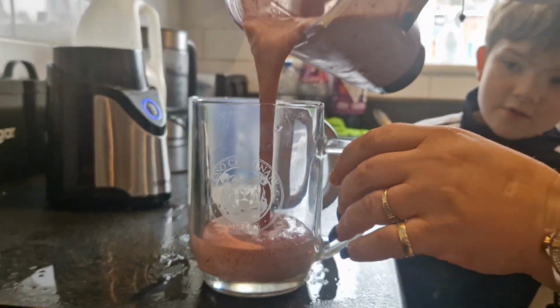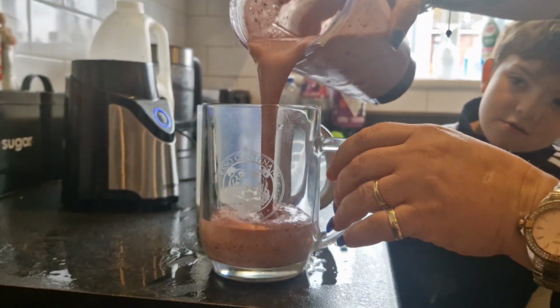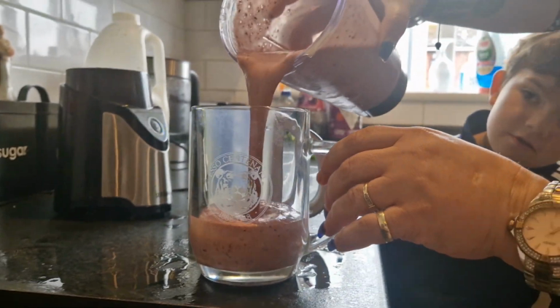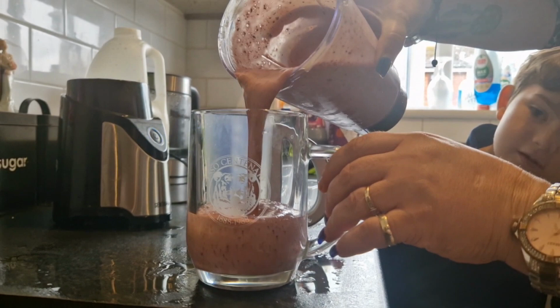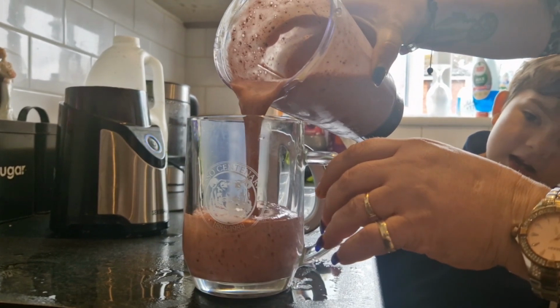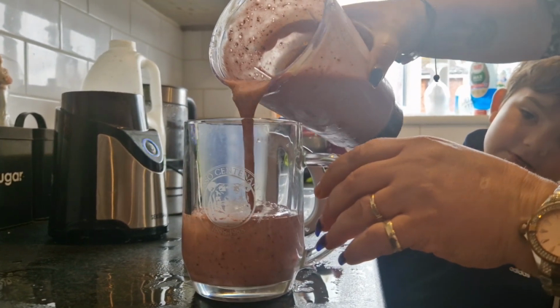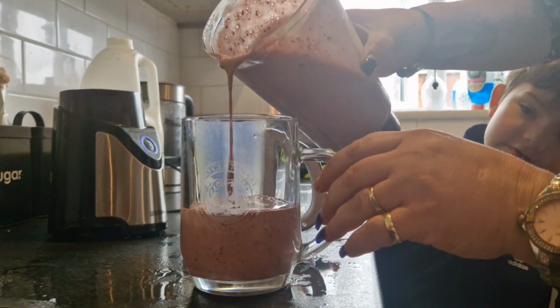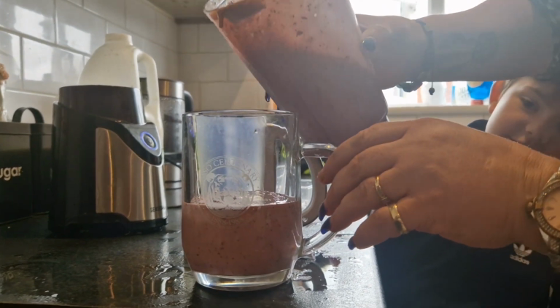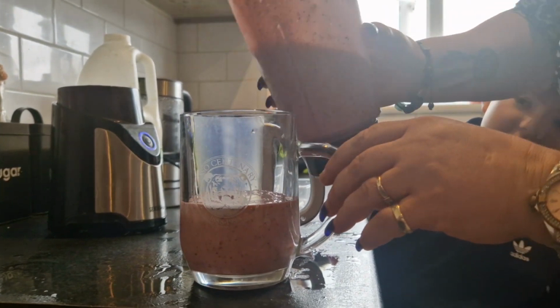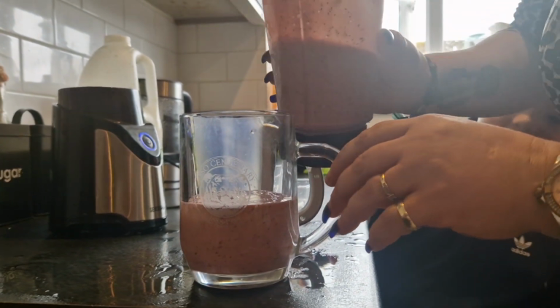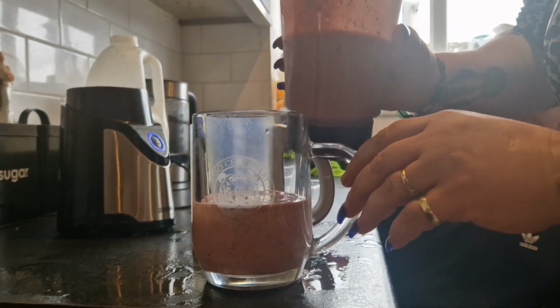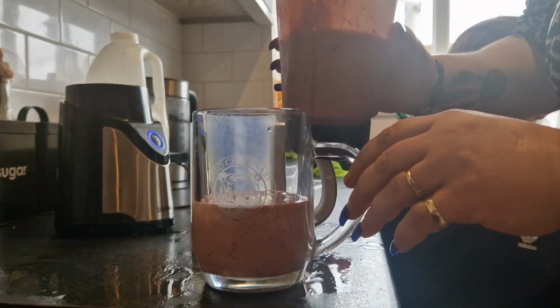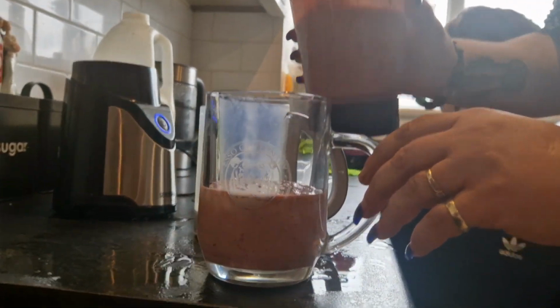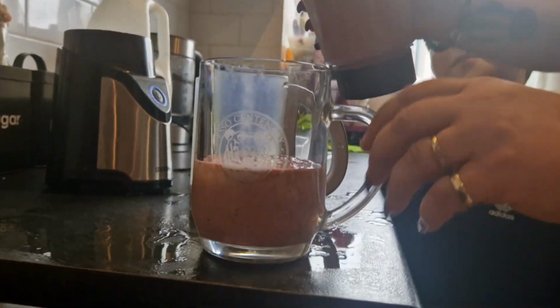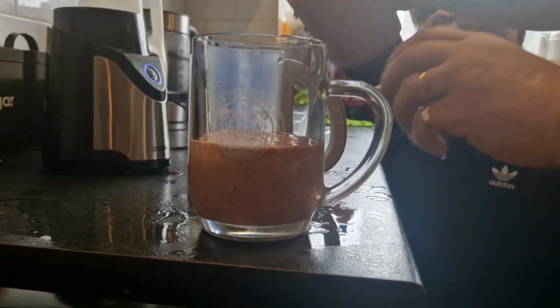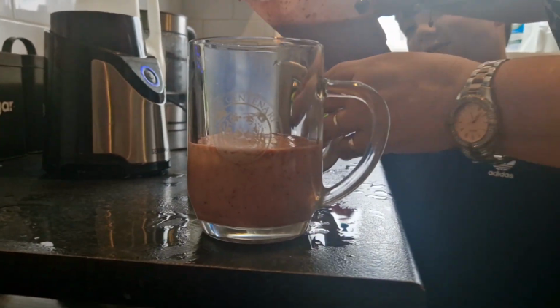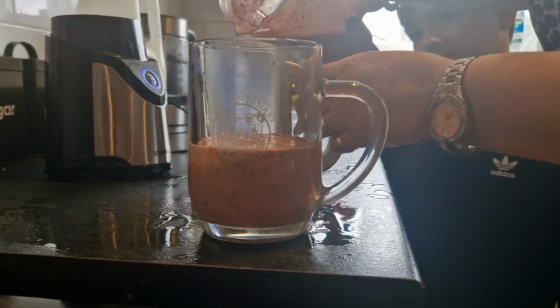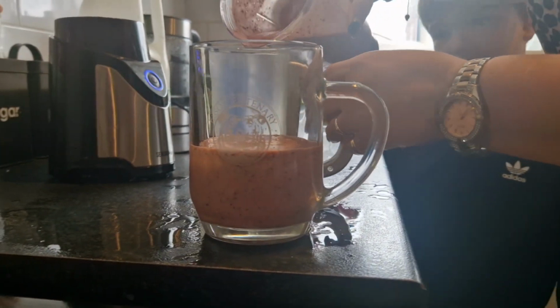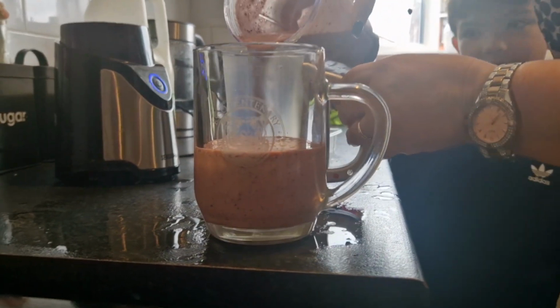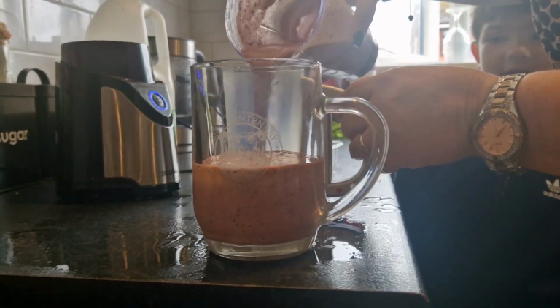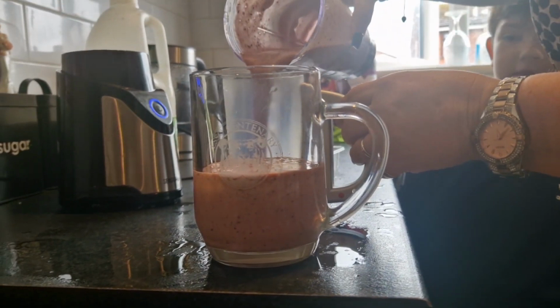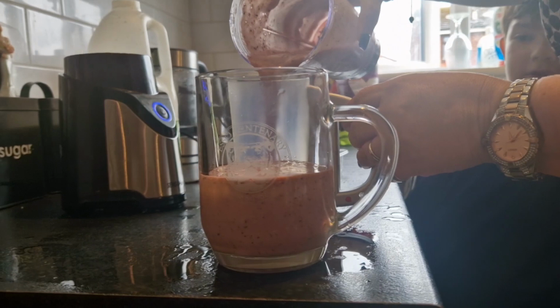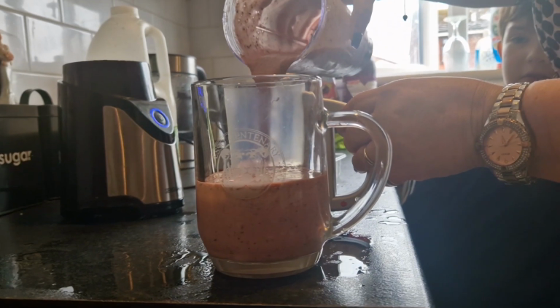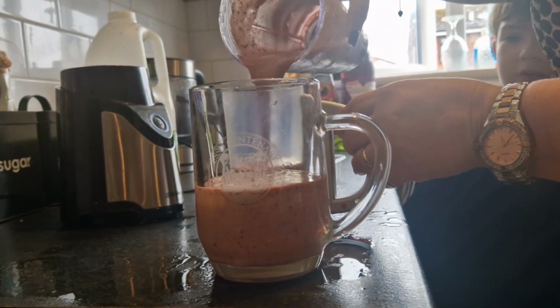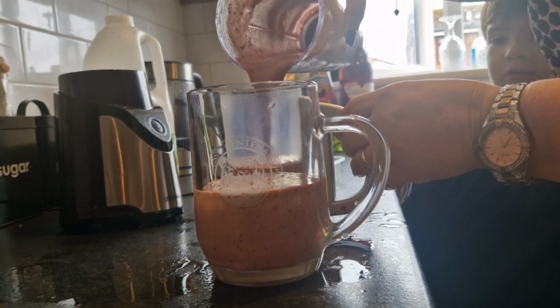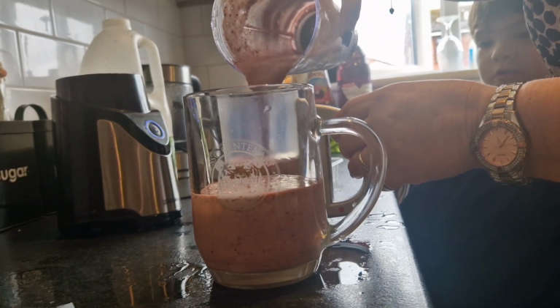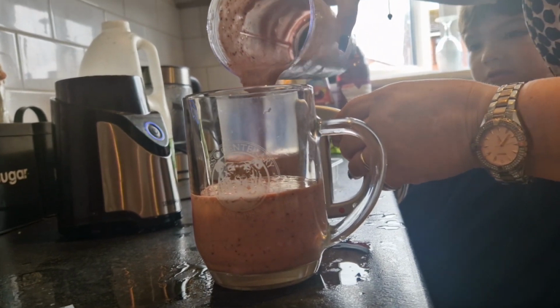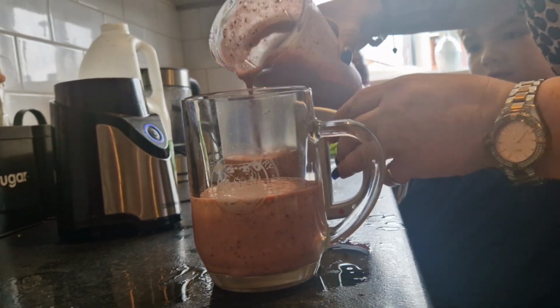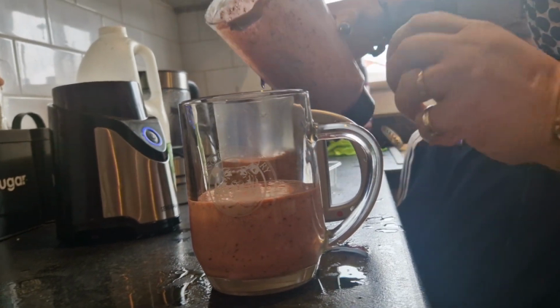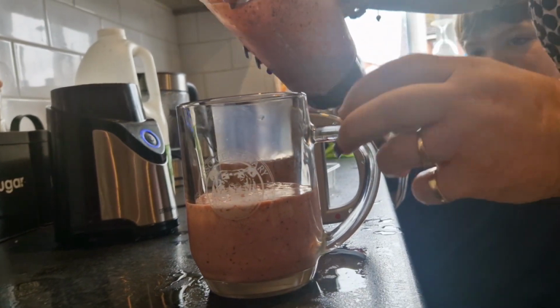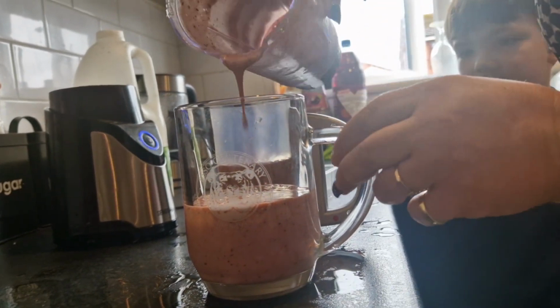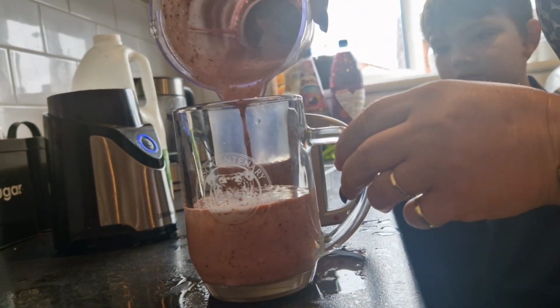Oh yes, look at that! Am I gonna have to do it? I should have got smaller glasses.